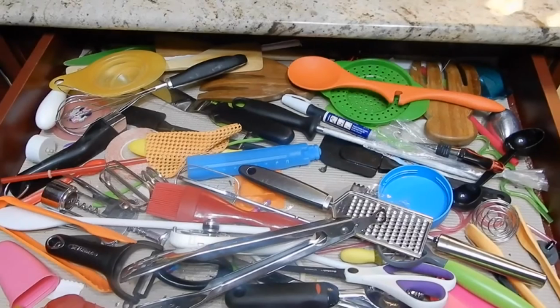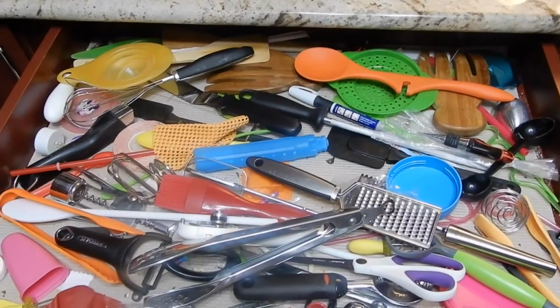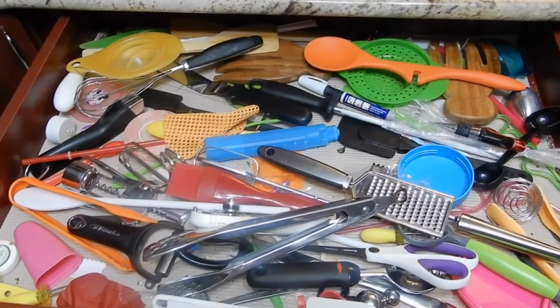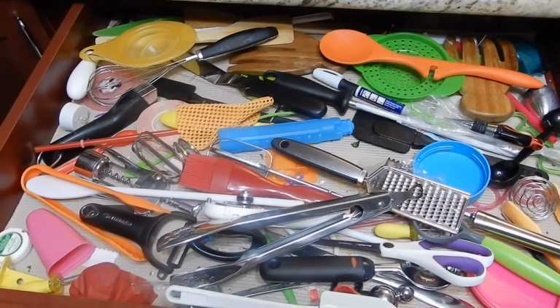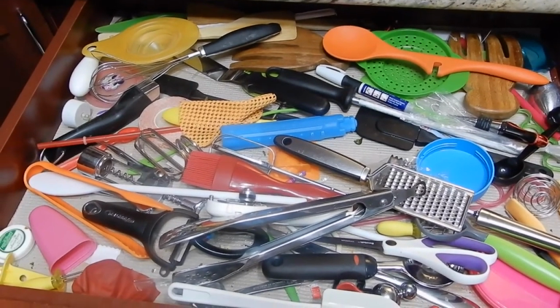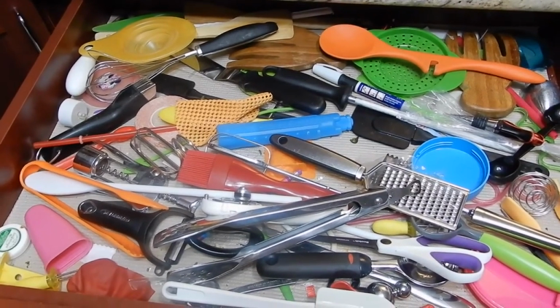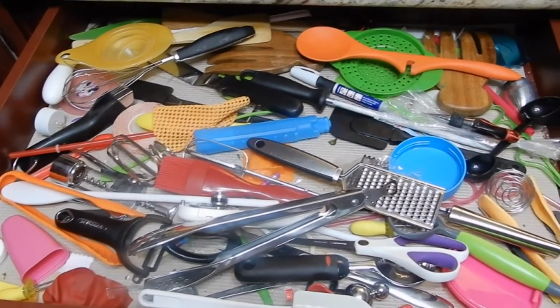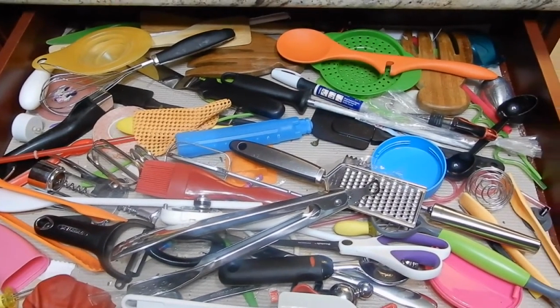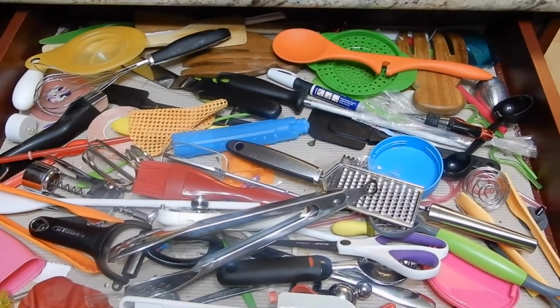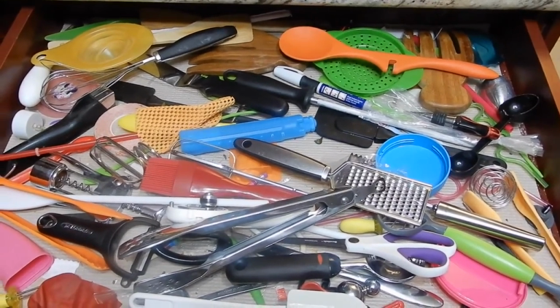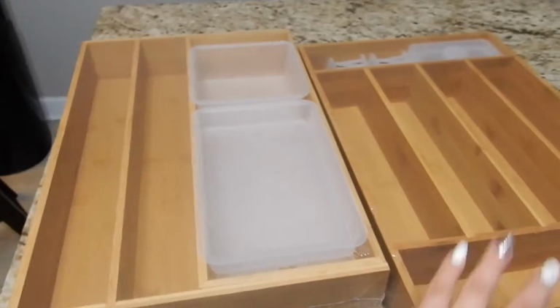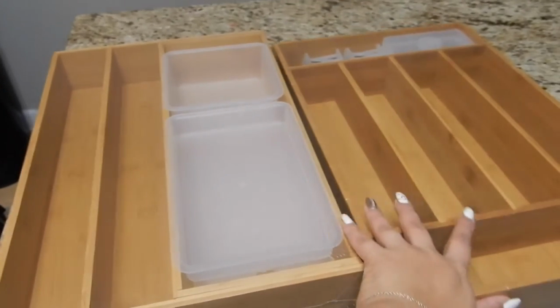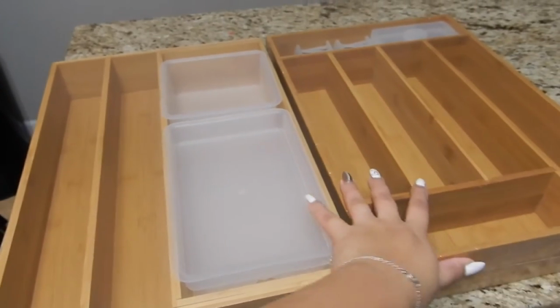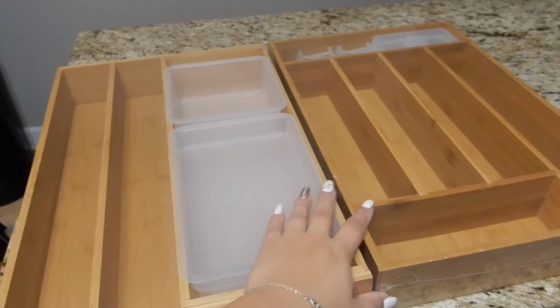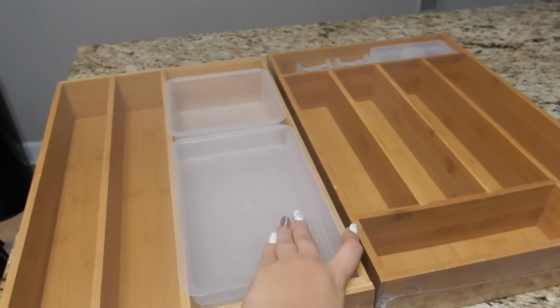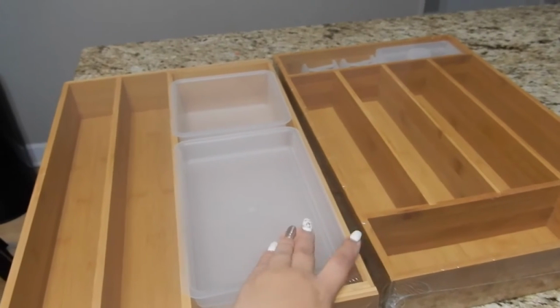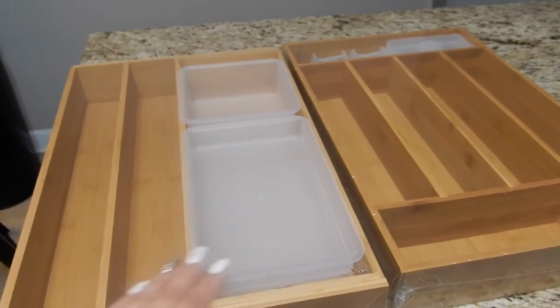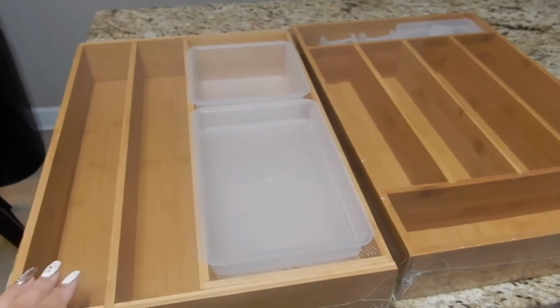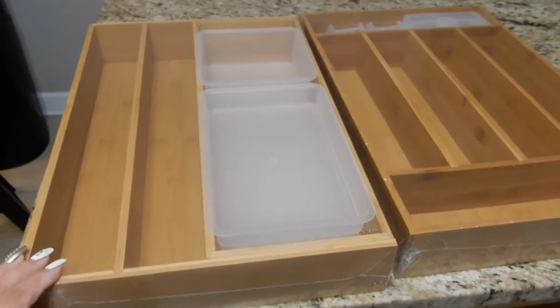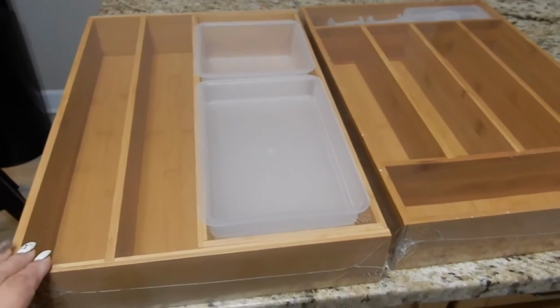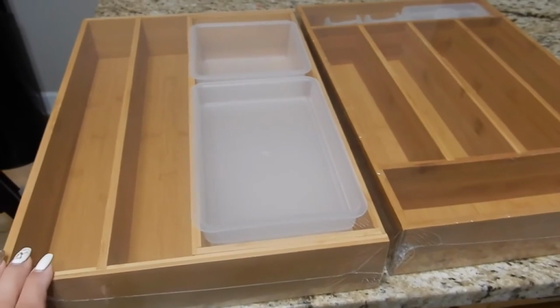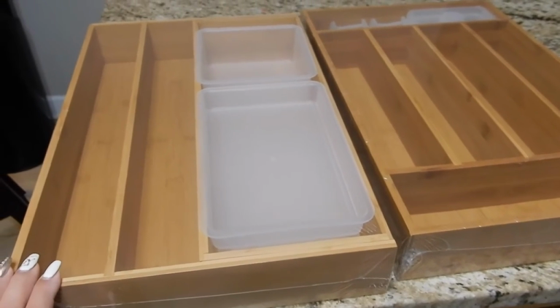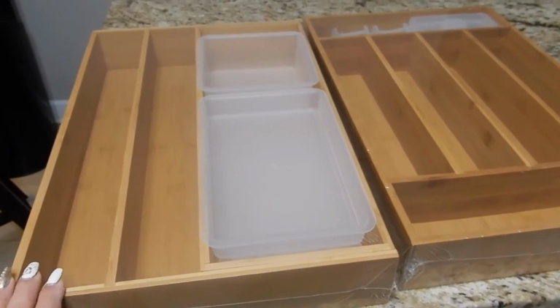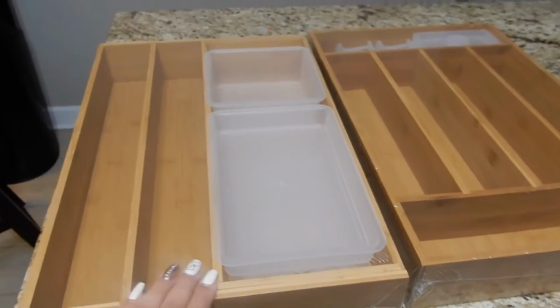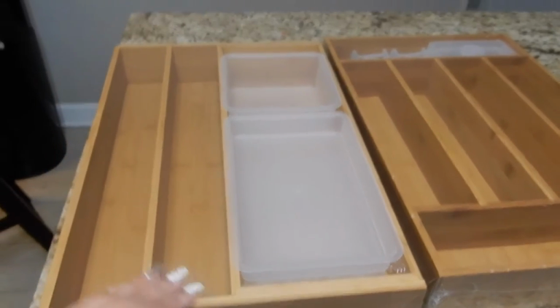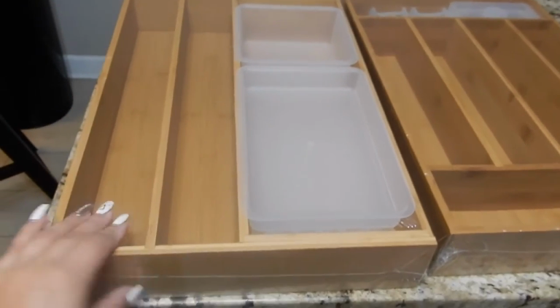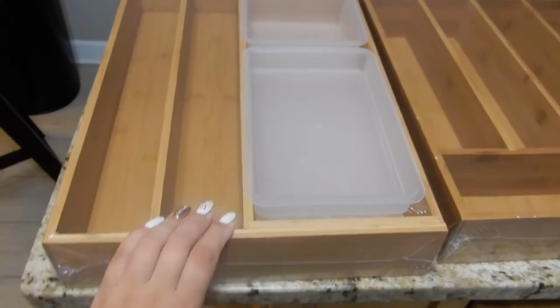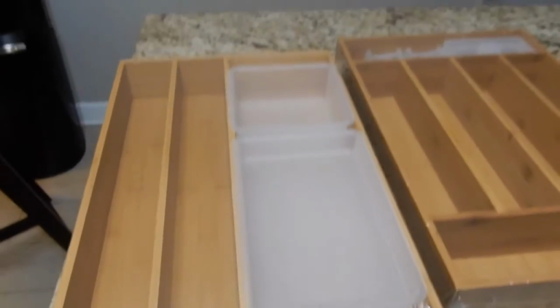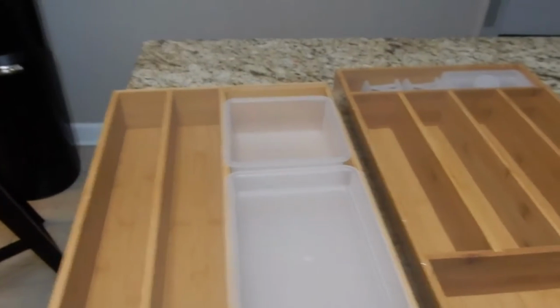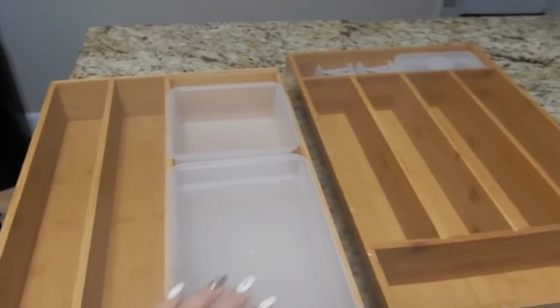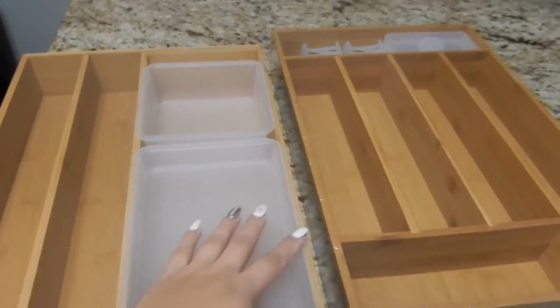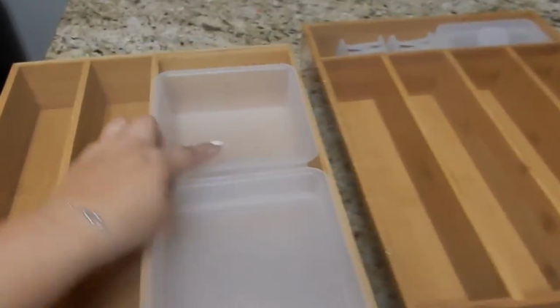This is what my drawer looked like before — honestly, it's just a big mess of everything and anything. This is the organizer set; I took it out so you guys can see it. It's bamboo, great quality.